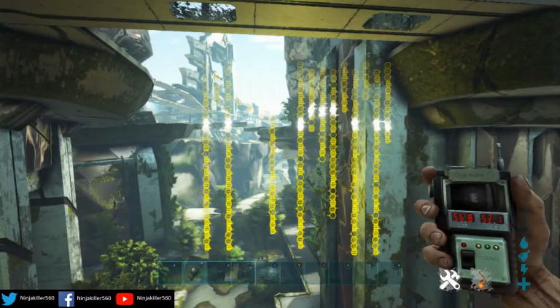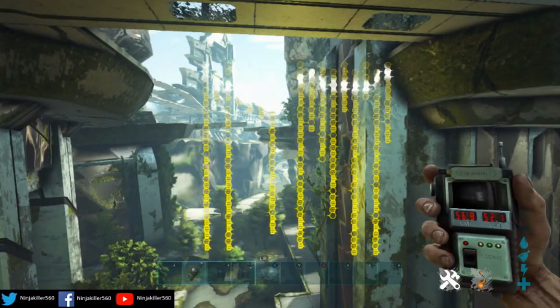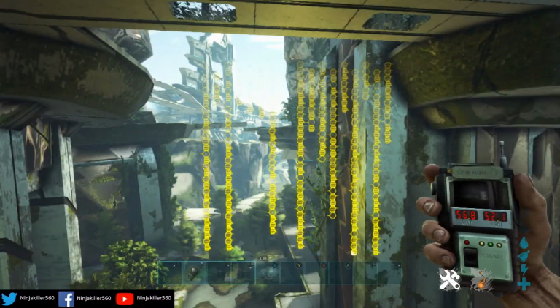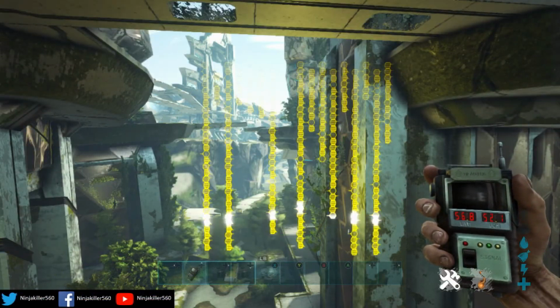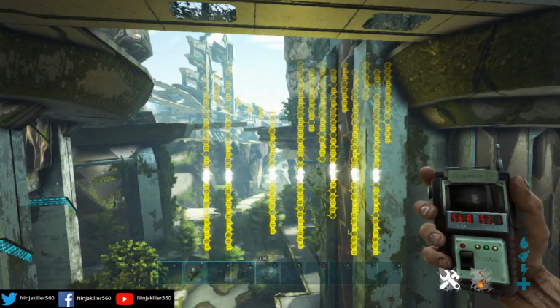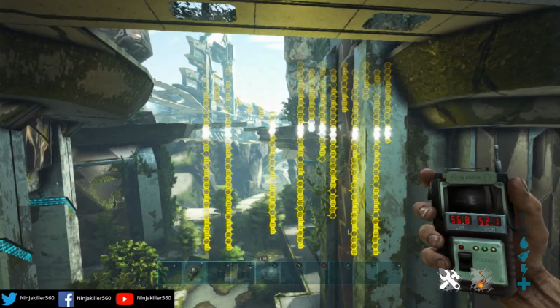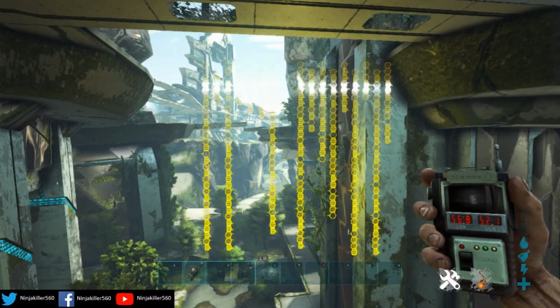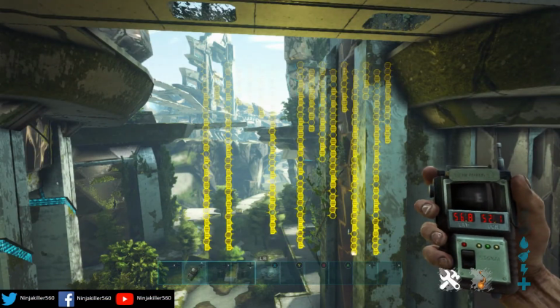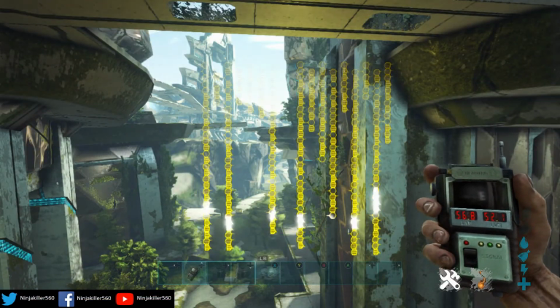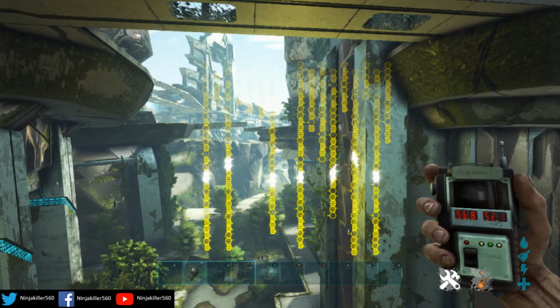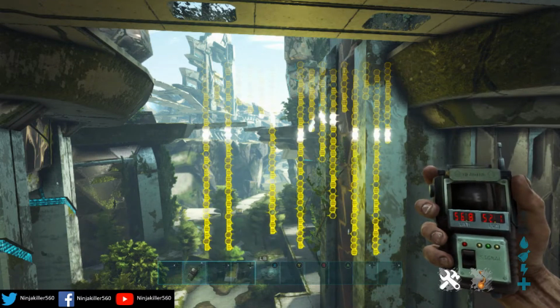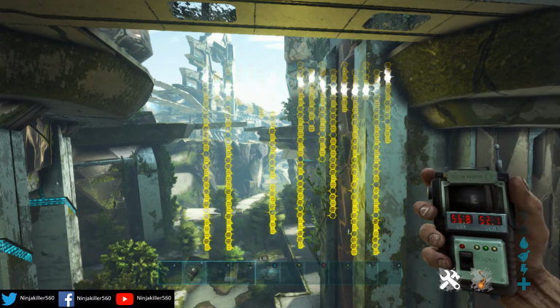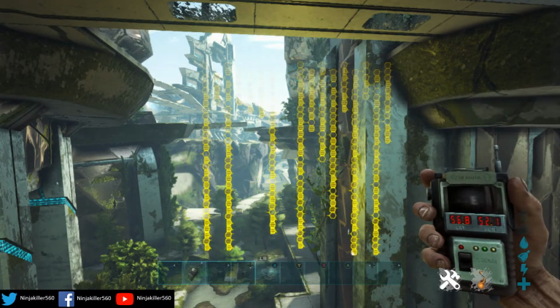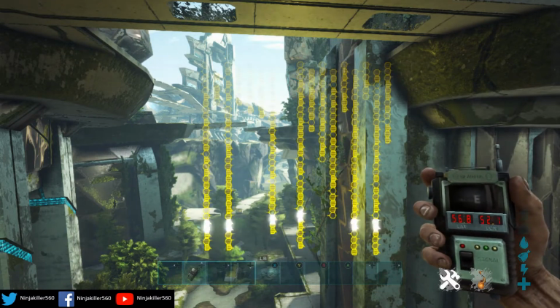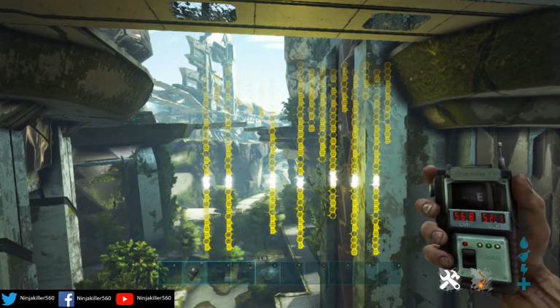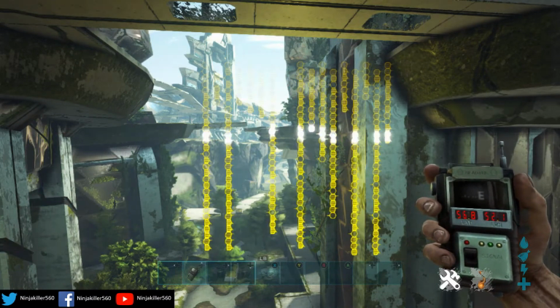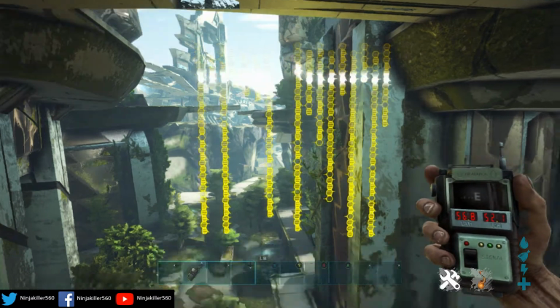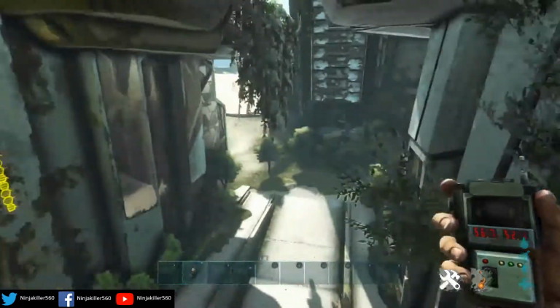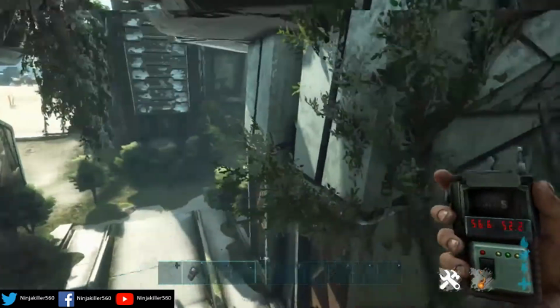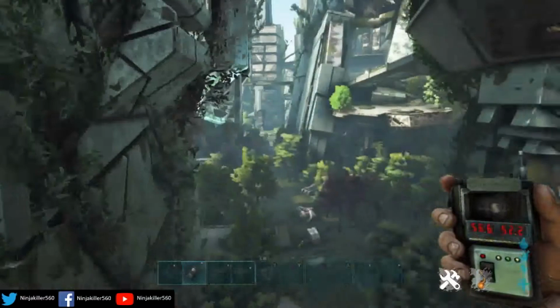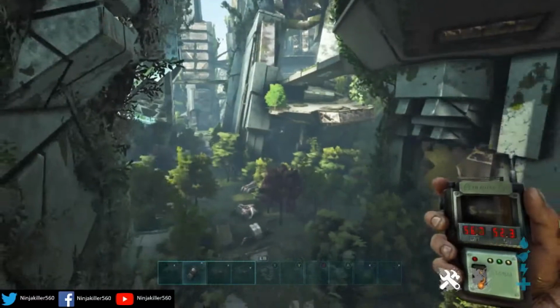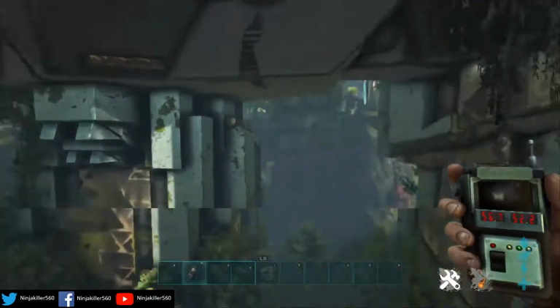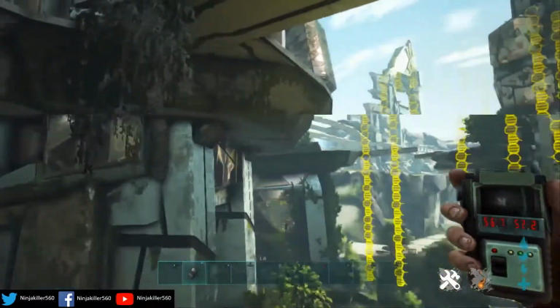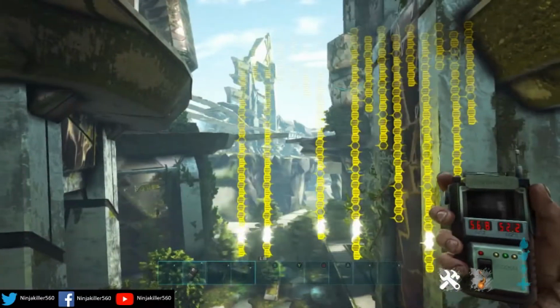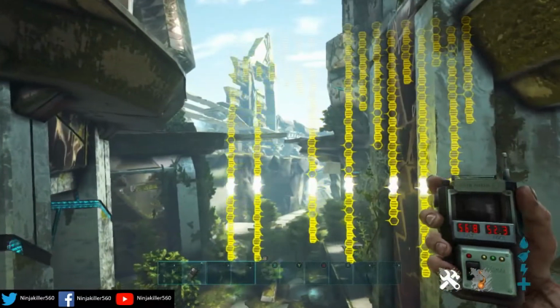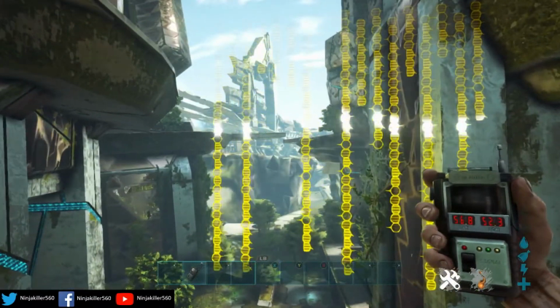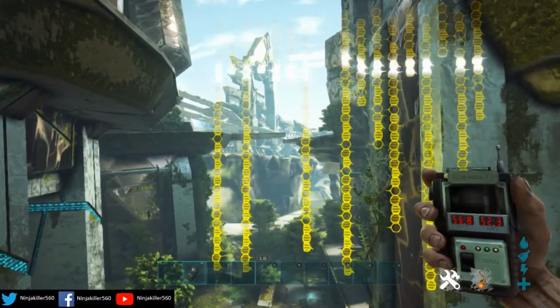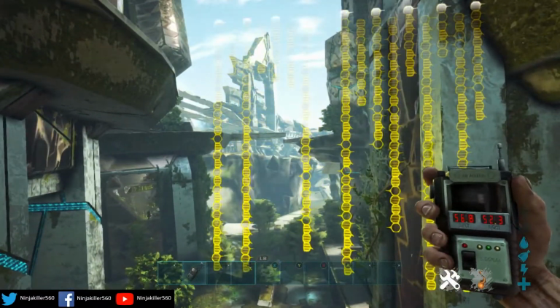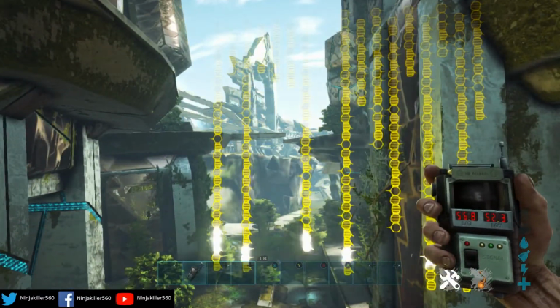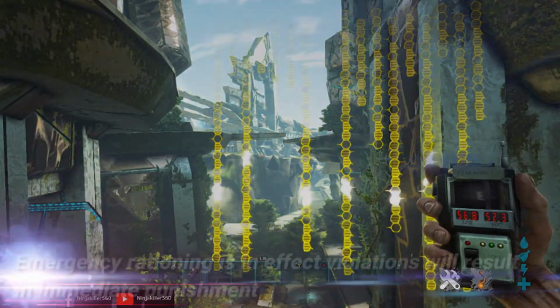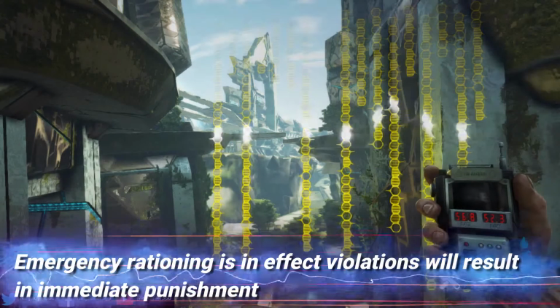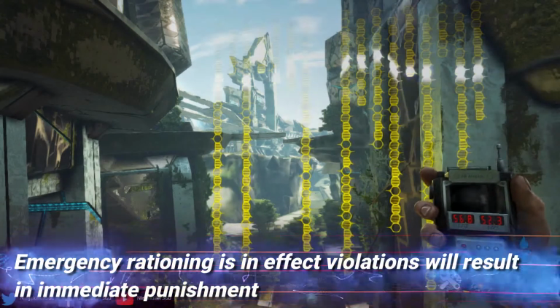Moving on to the next banner, which is located near Camp Omega and the three purple banners we saw earlier. I'll give you a quick look at where we are. This banner translates to: 'Emergency rationing is in effect. Violations will result in immediate punishment.'